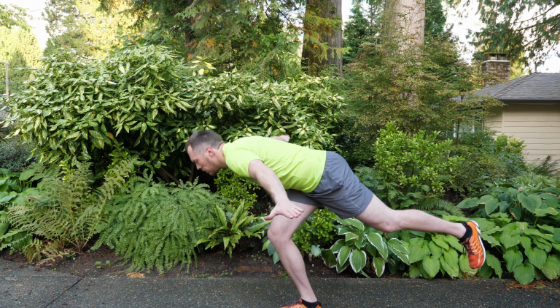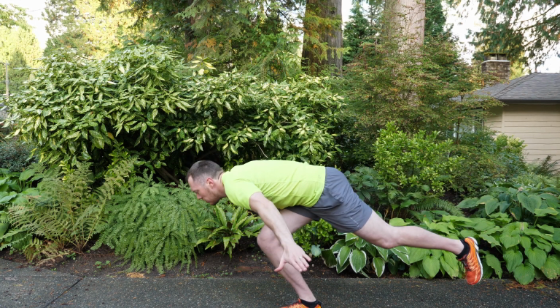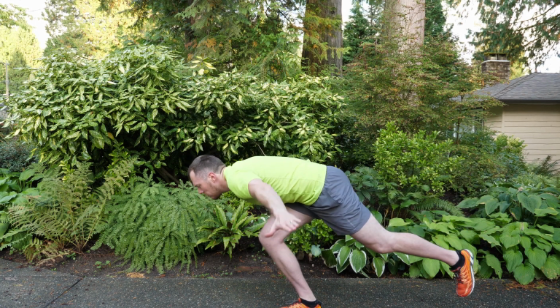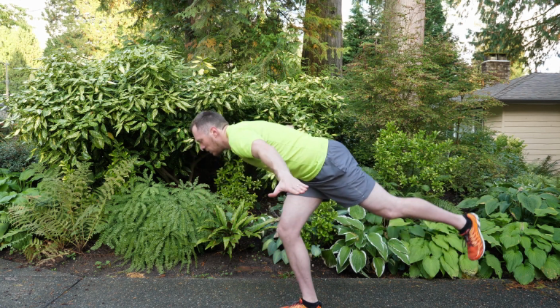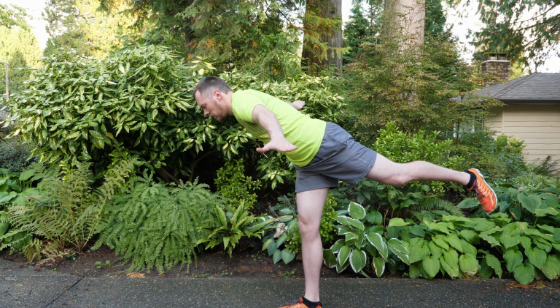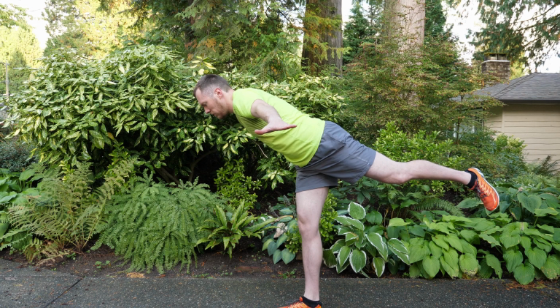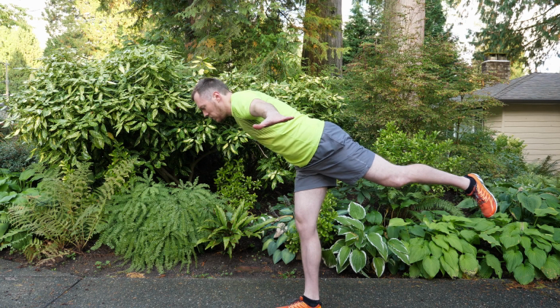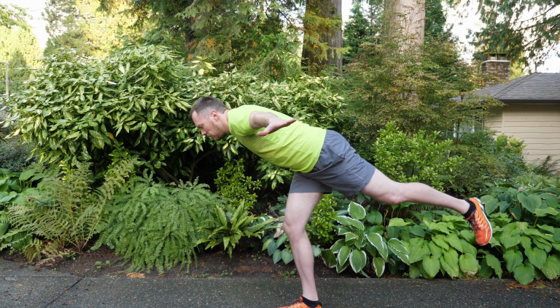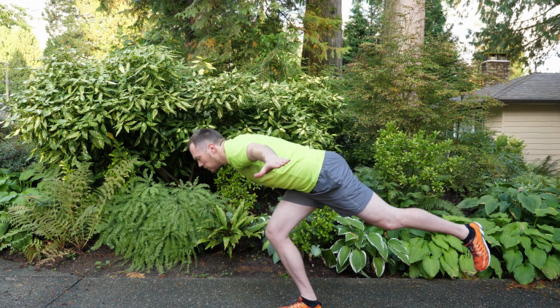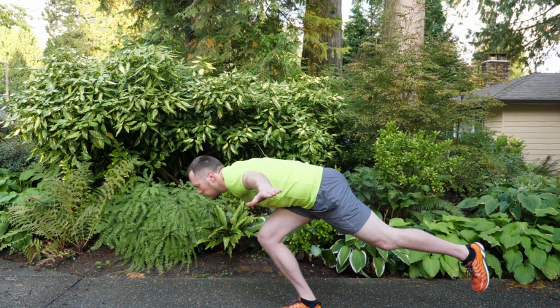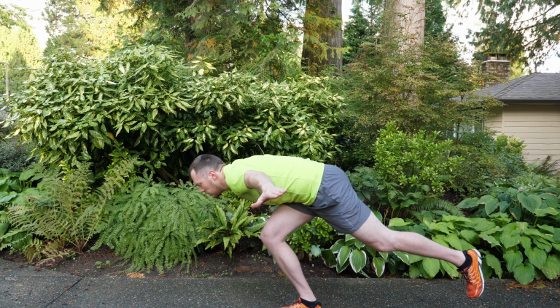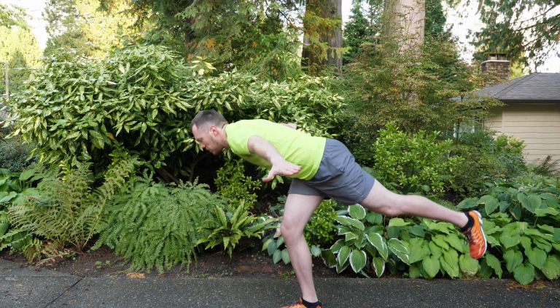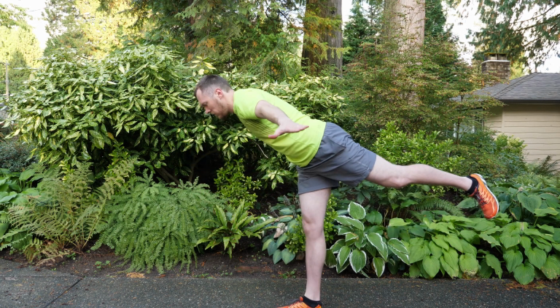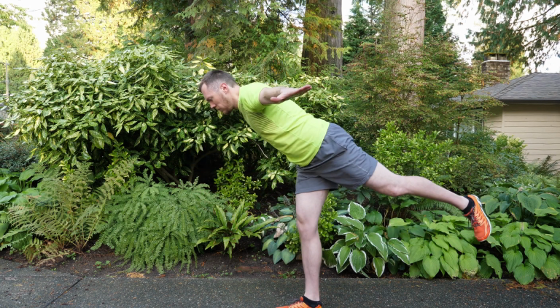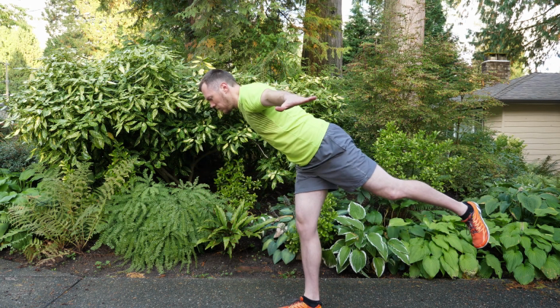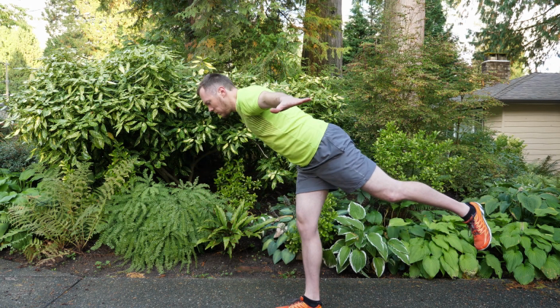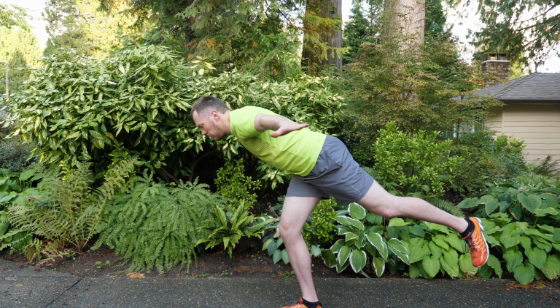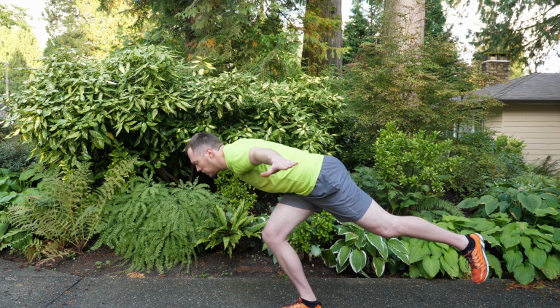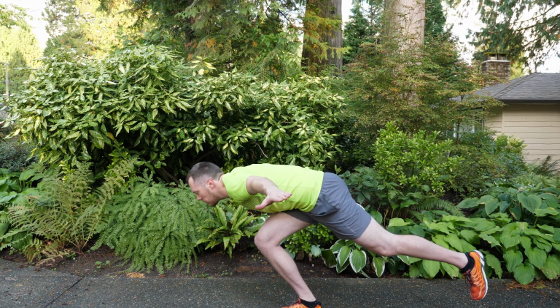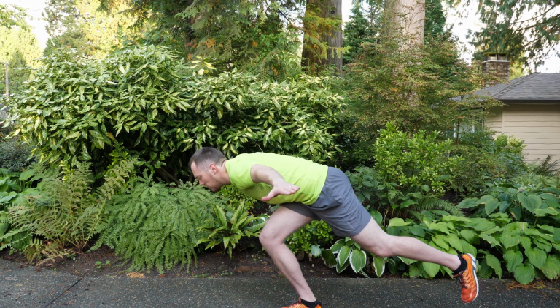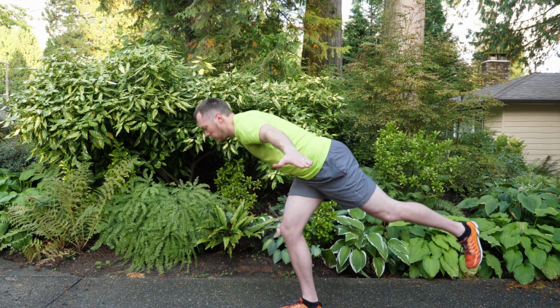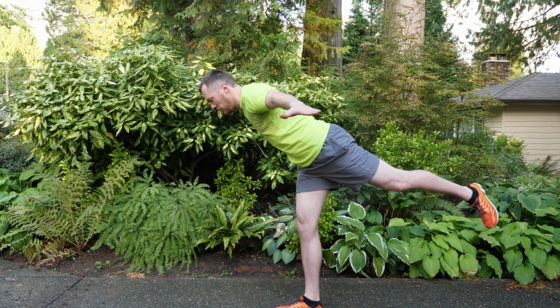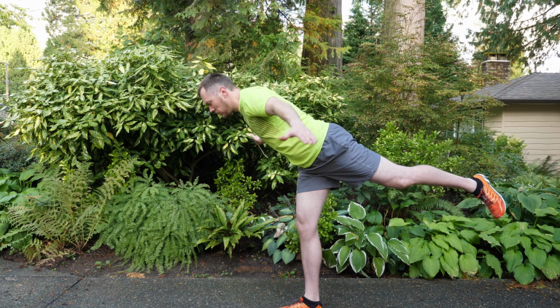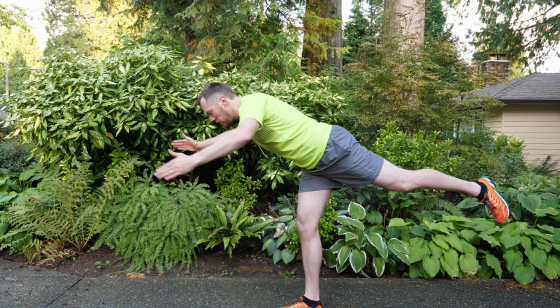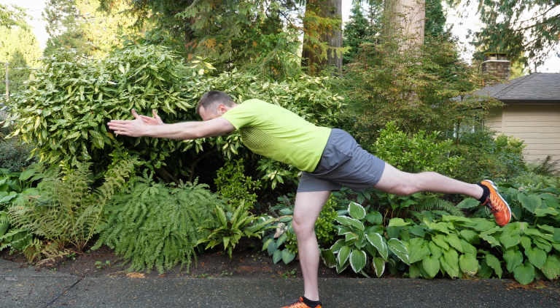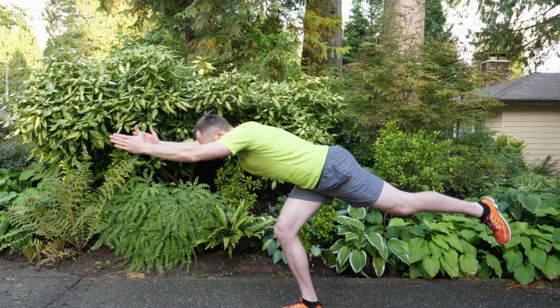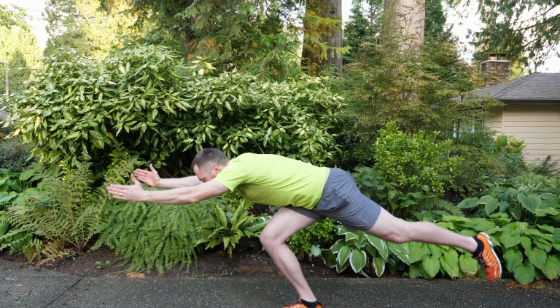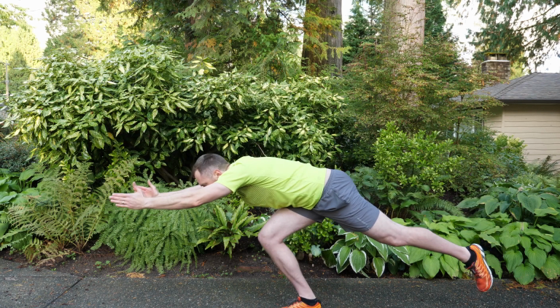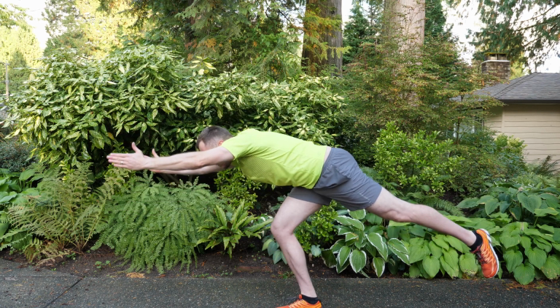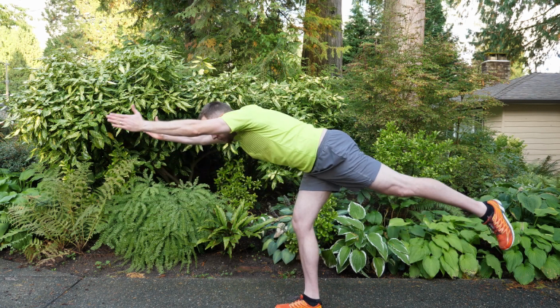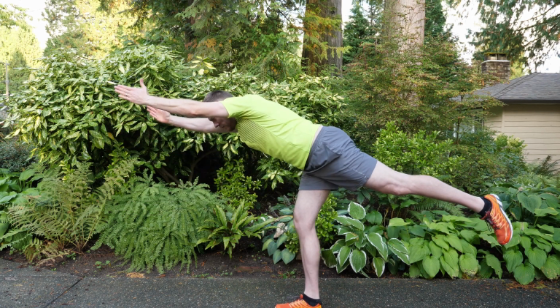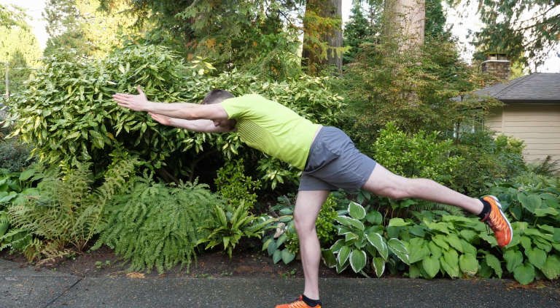Then we're gonna go into variation number two, which is your arms out to the side like an airplane. Continue to squat — do this for 10 seconds — and then put your arms forward and do this for another 10.